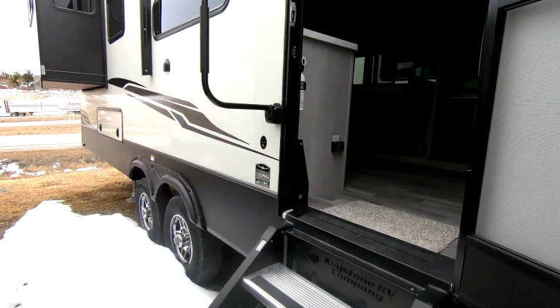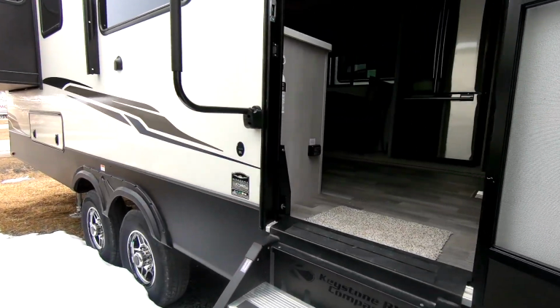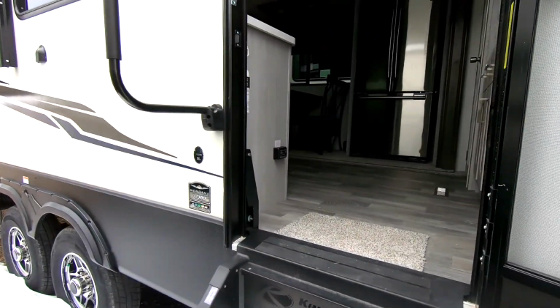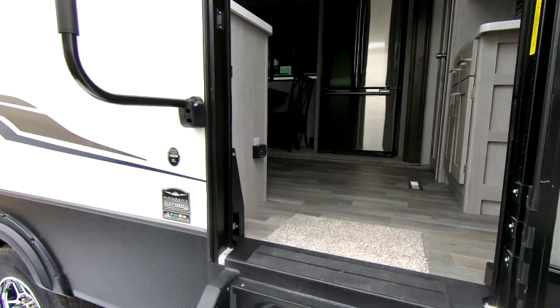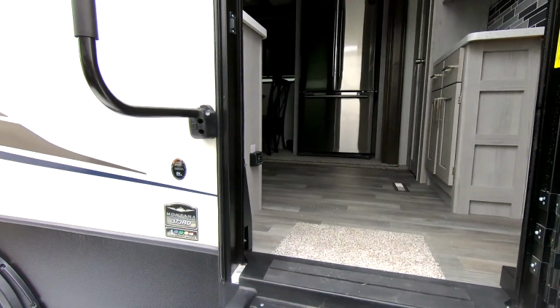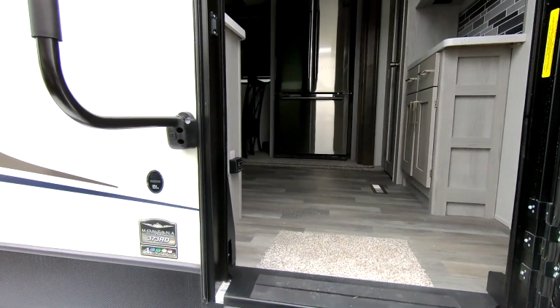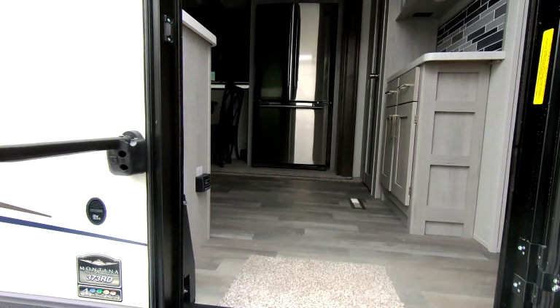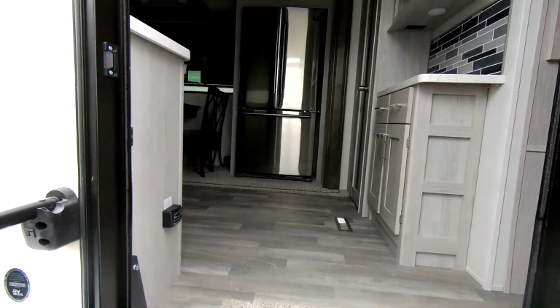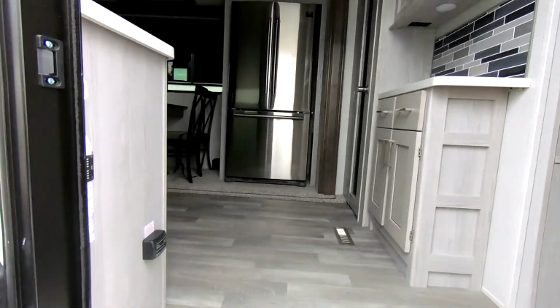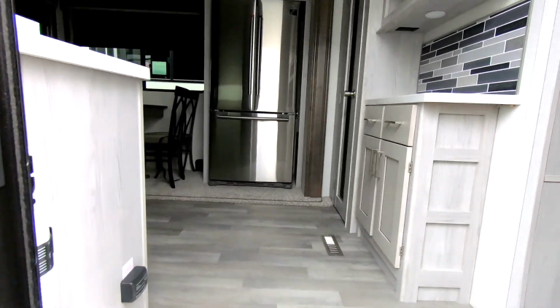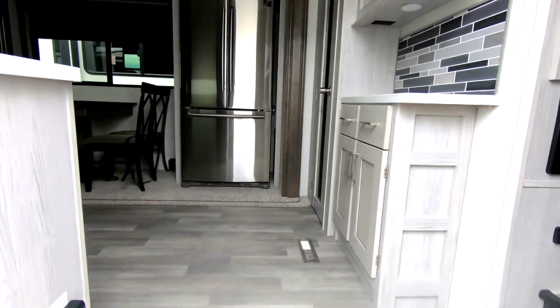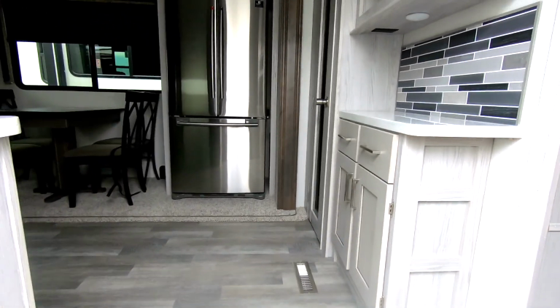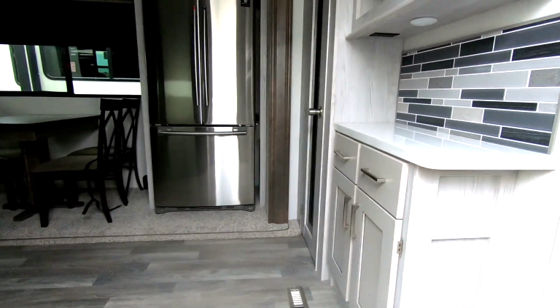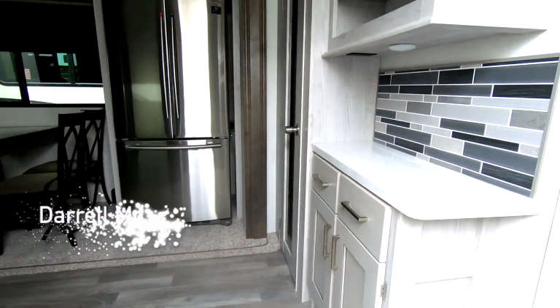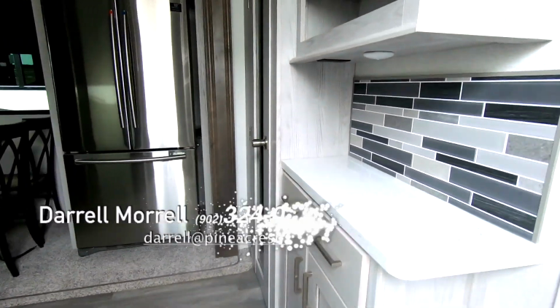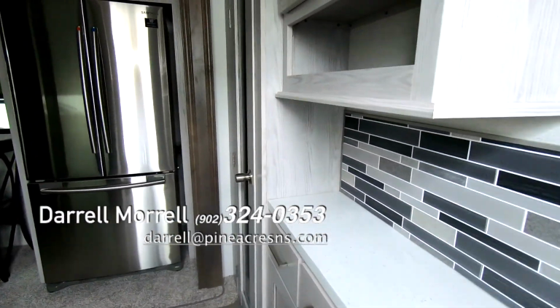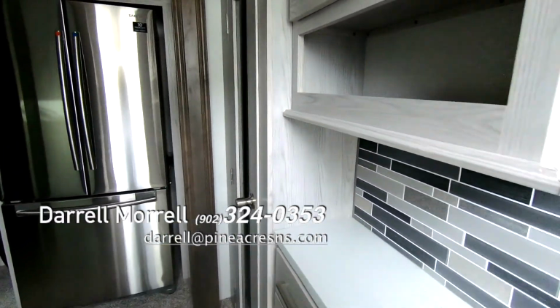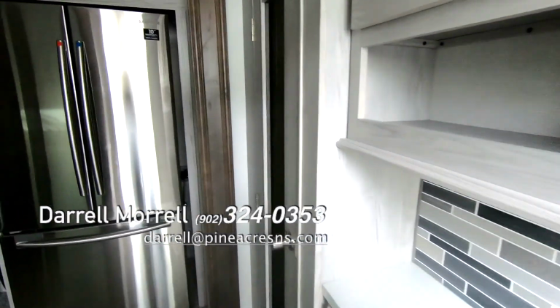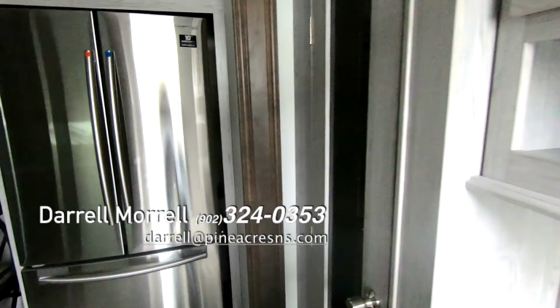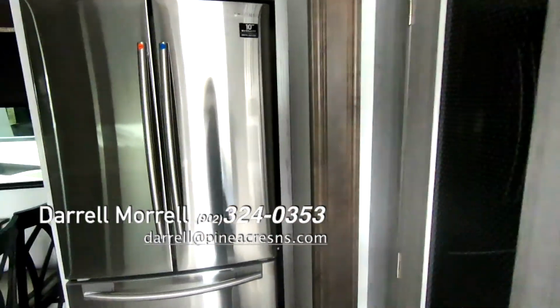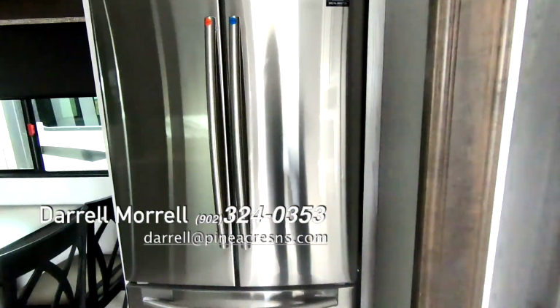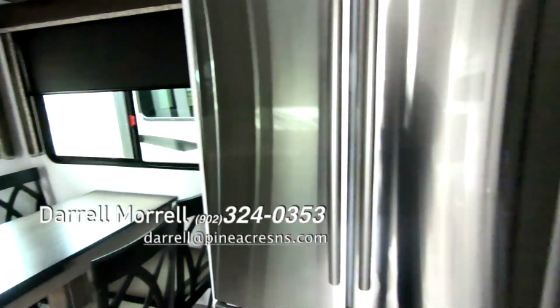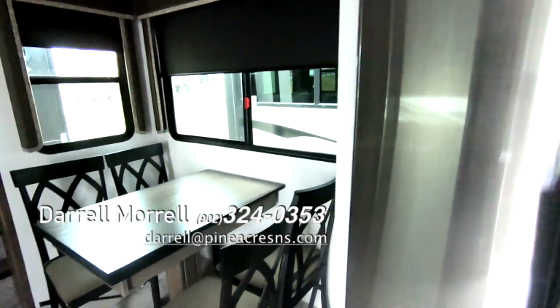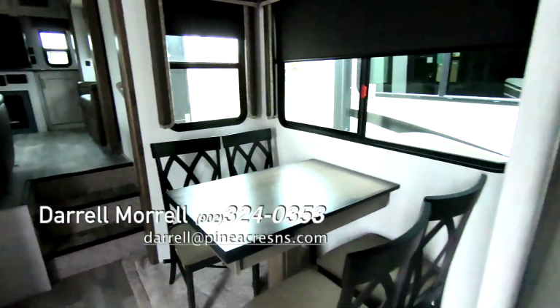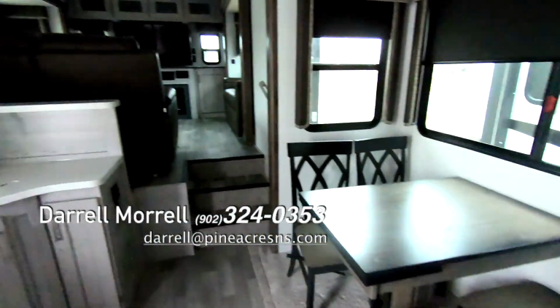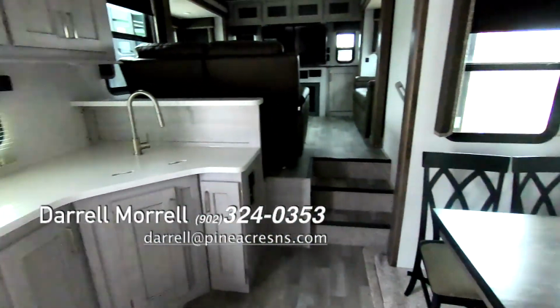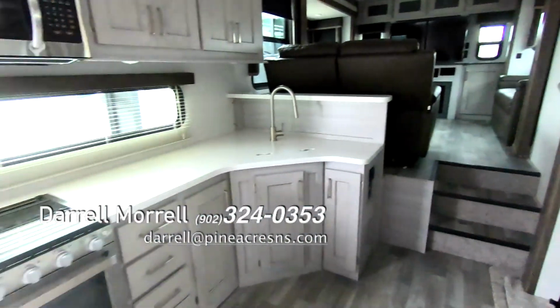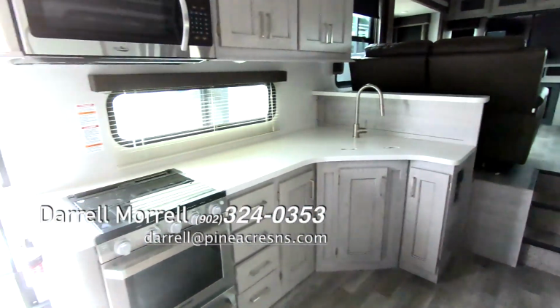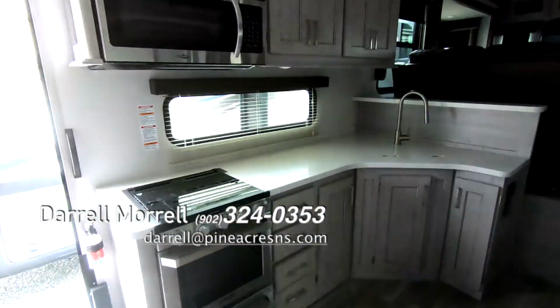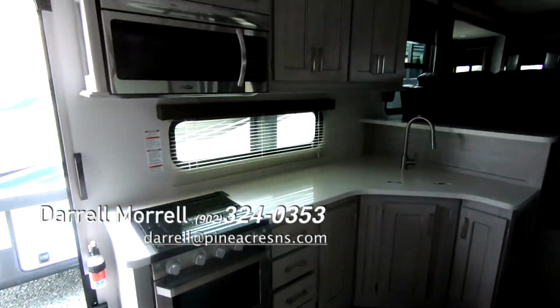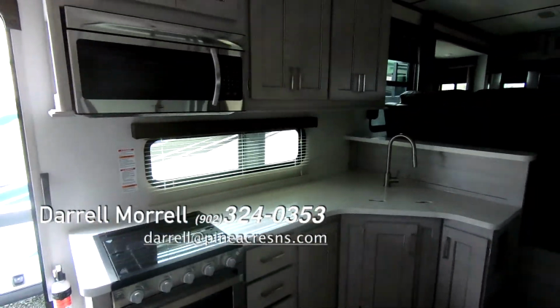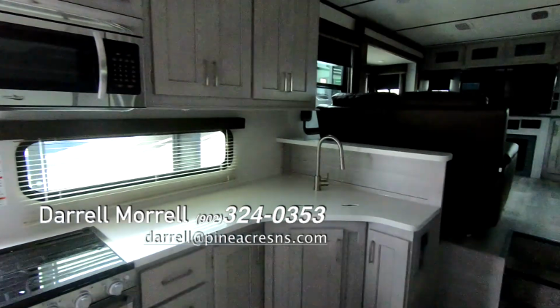I'll do the inside. See if you can get the back sliding ramp over. Walking straight into the kitchen — got a three-door refrigerator, table and chairs. Great sized kitchen, lots of cabinets.